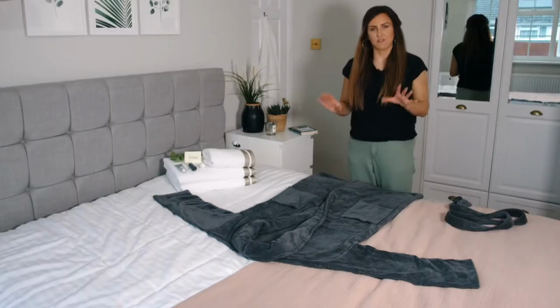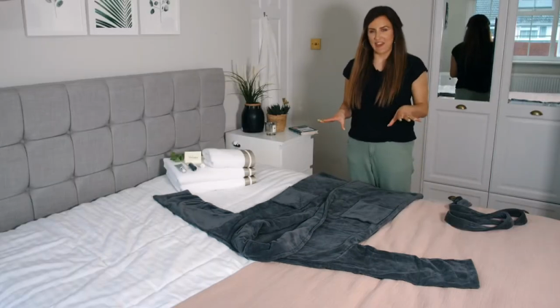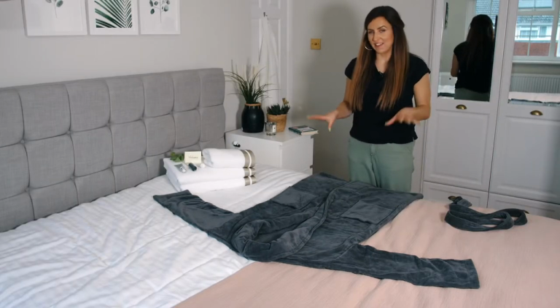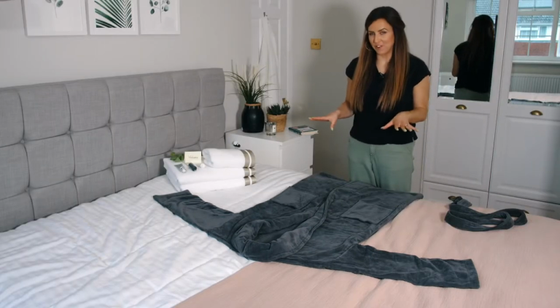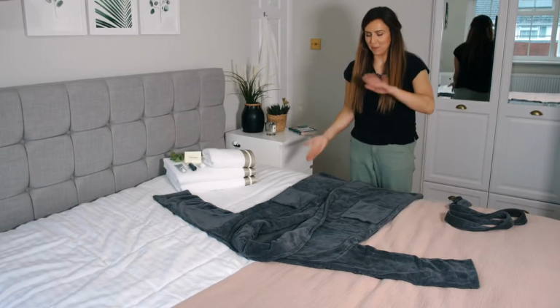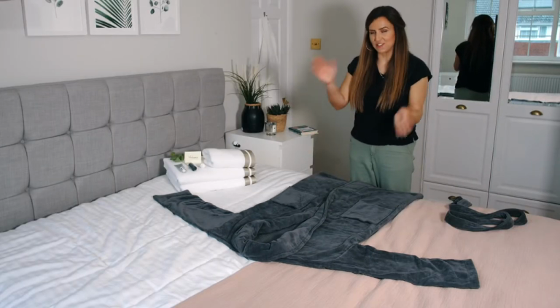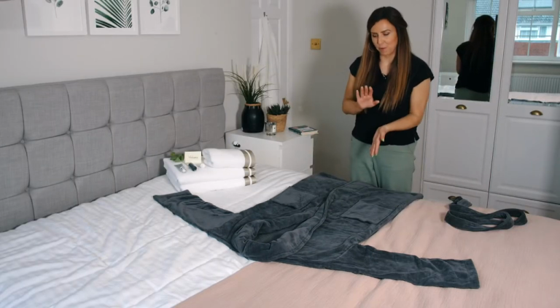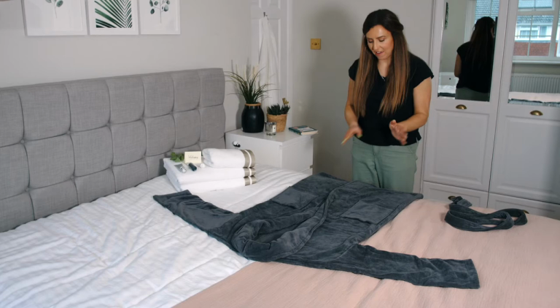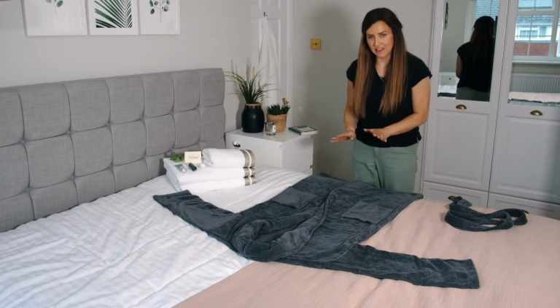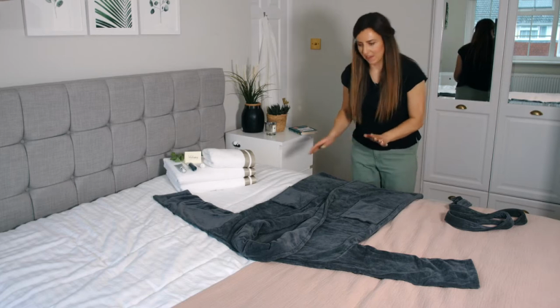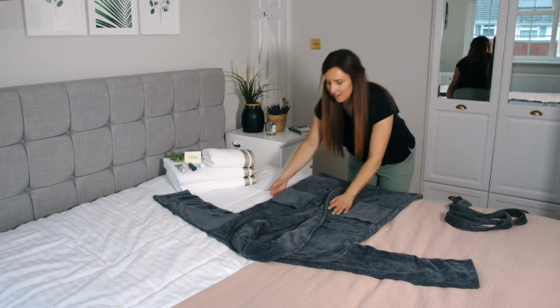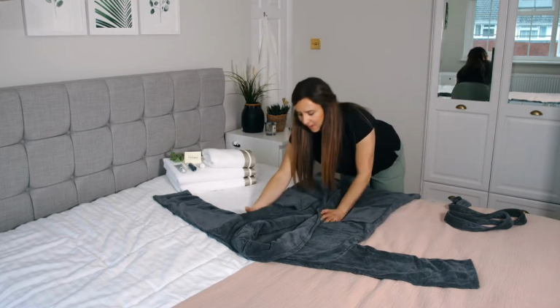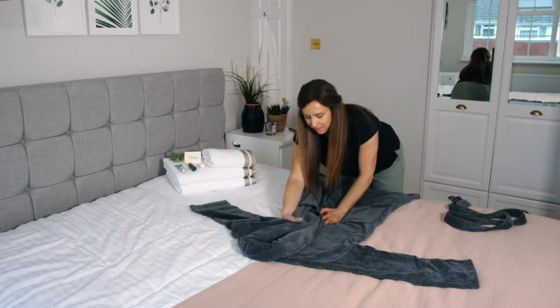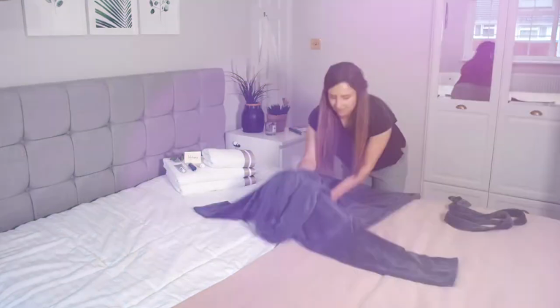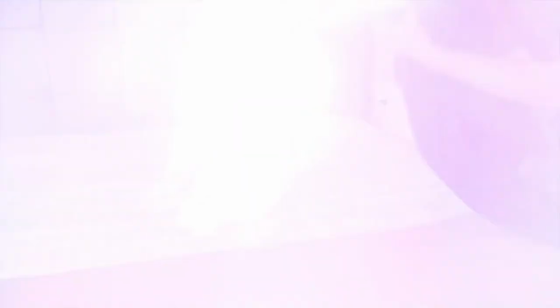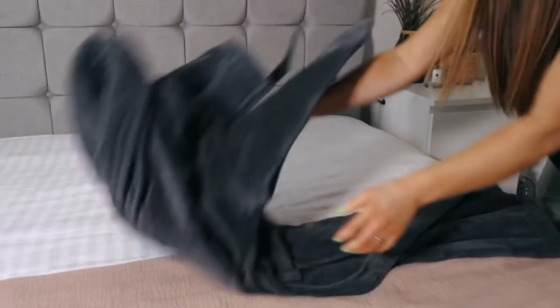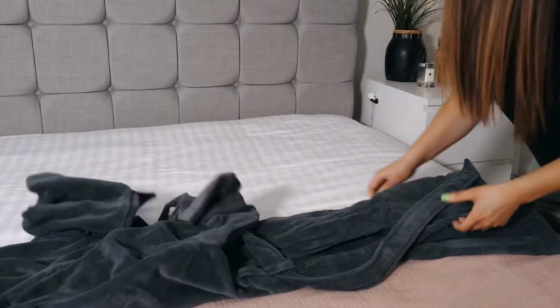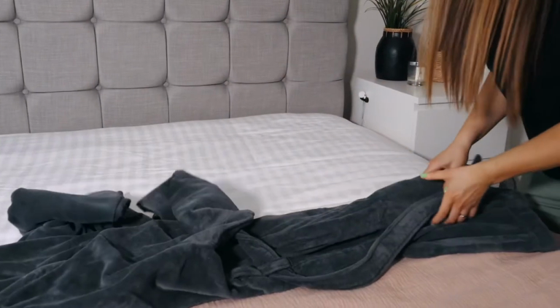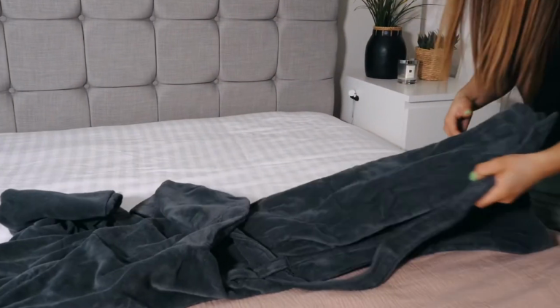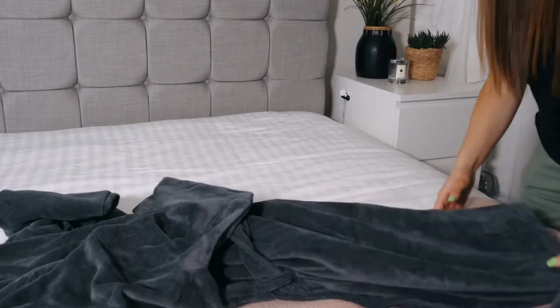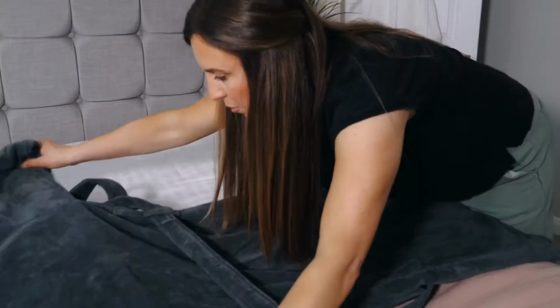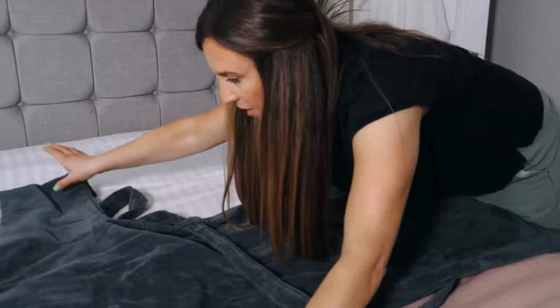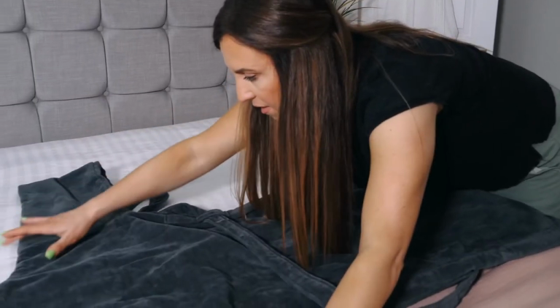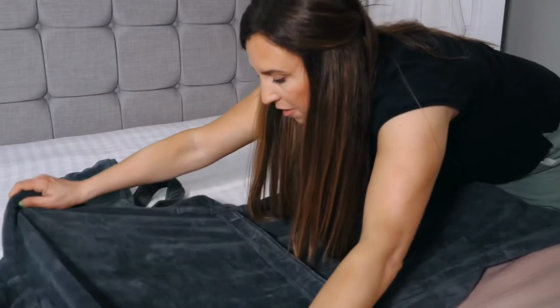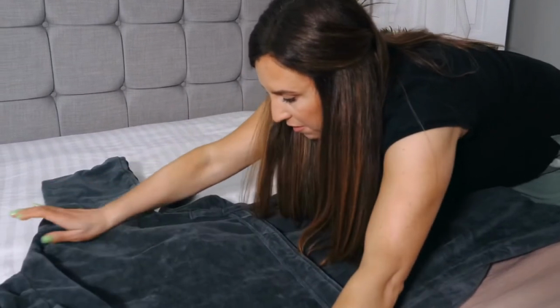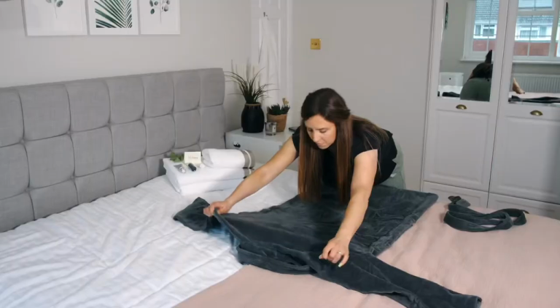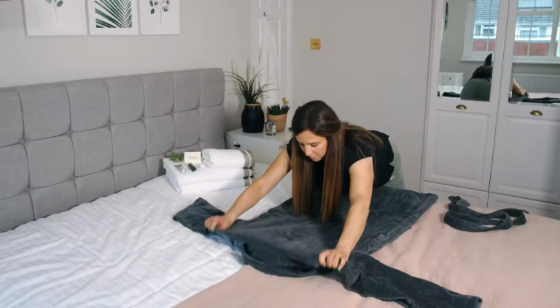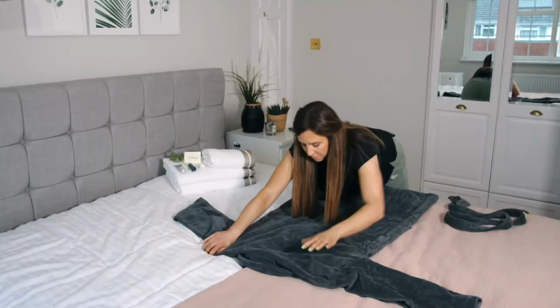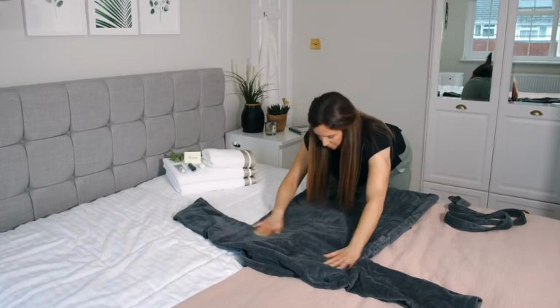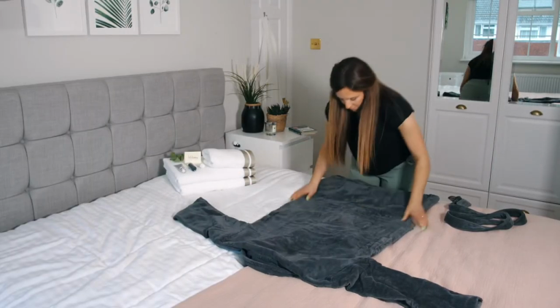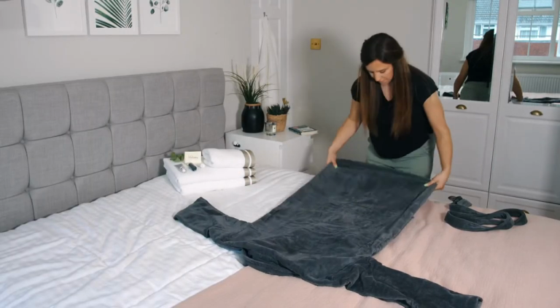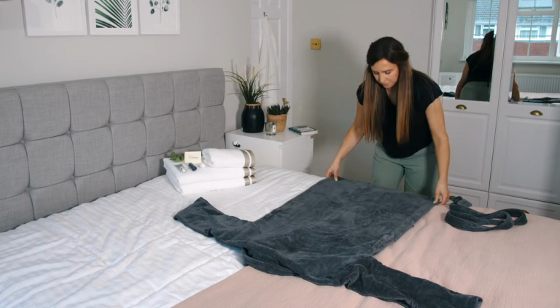From here, a little bit tricky, but we're going to turn the robe over keeping it nice and flat. One tip for travel: don't worry about turning it over — it's better if you fold all the openings inwards.